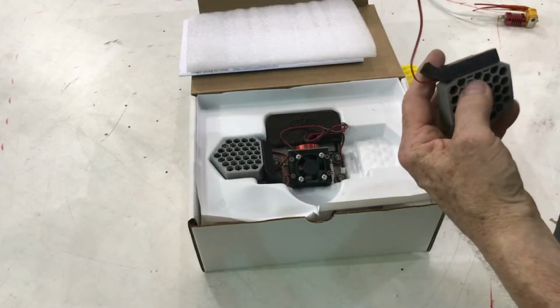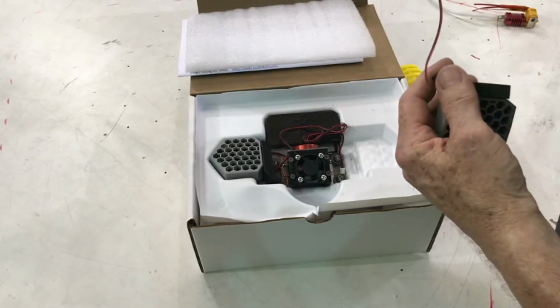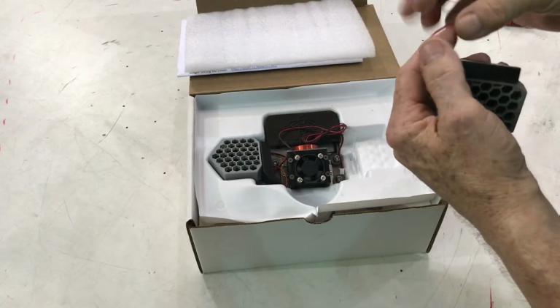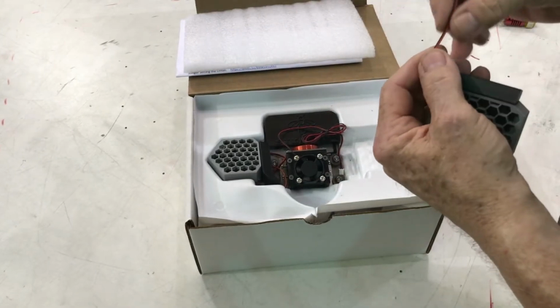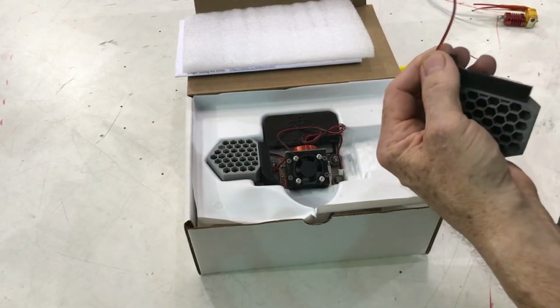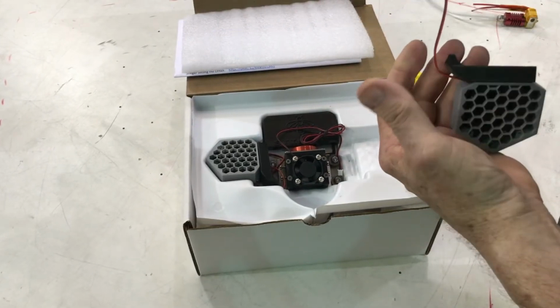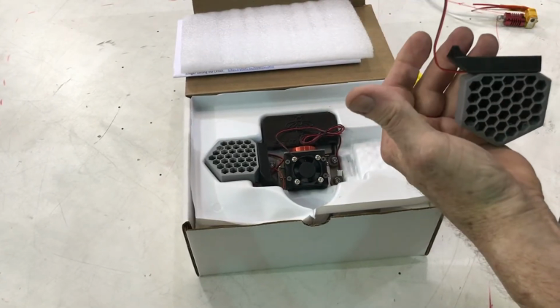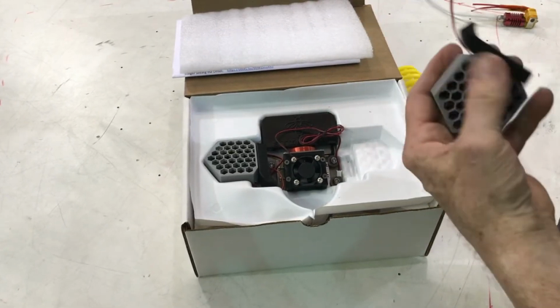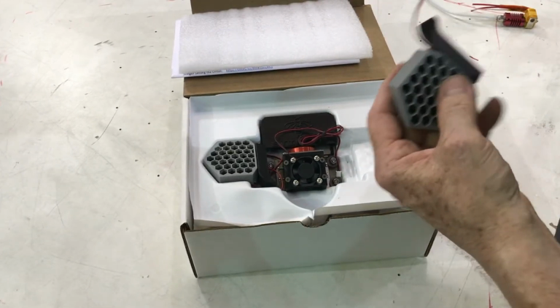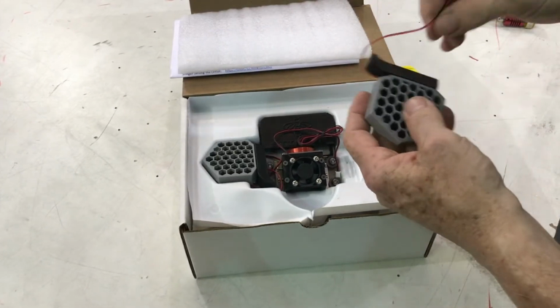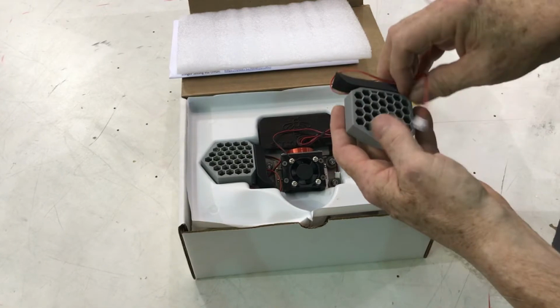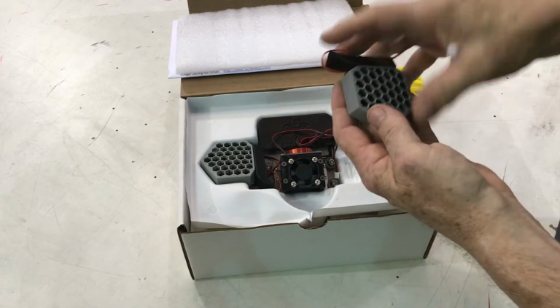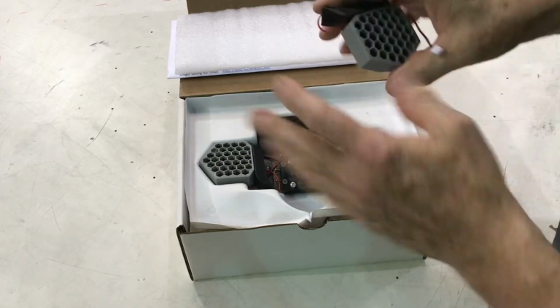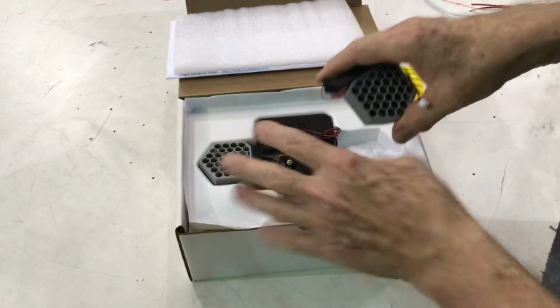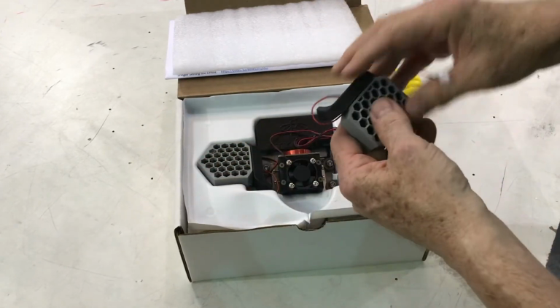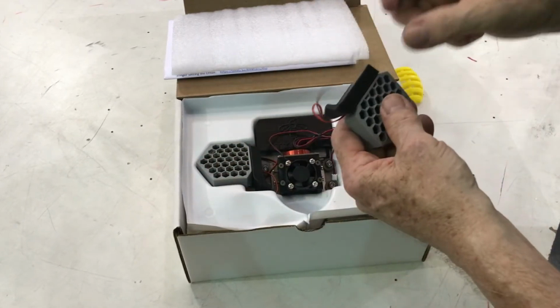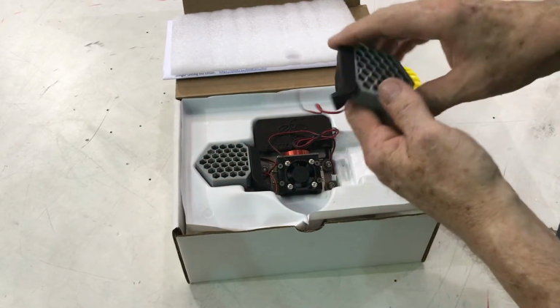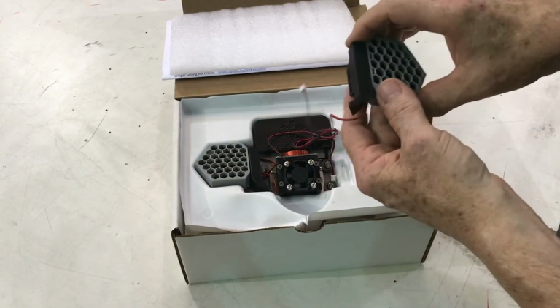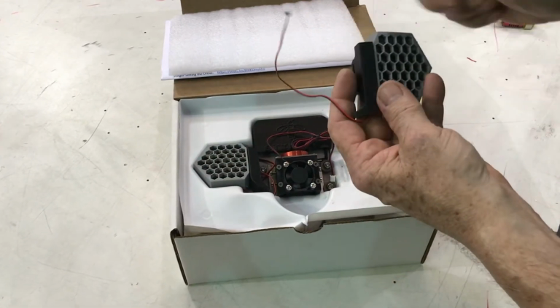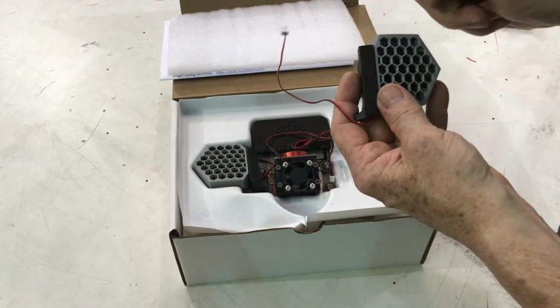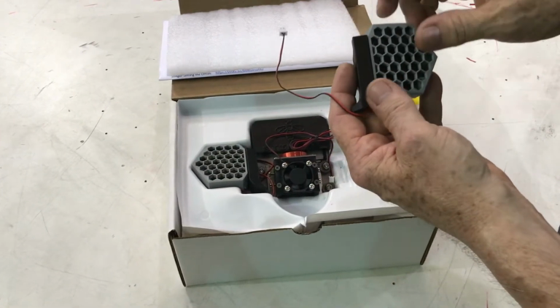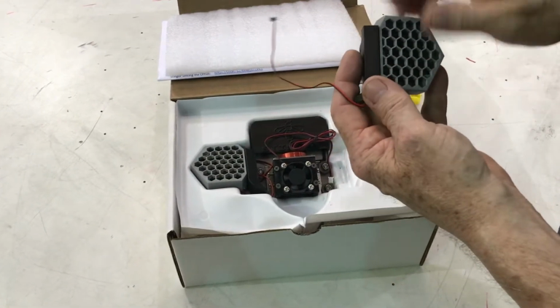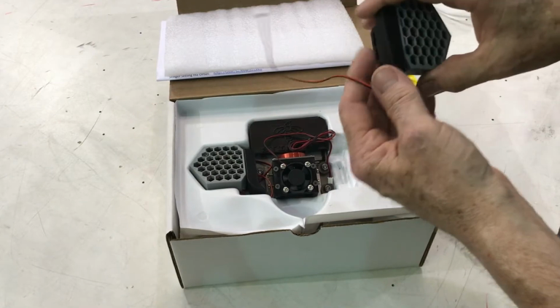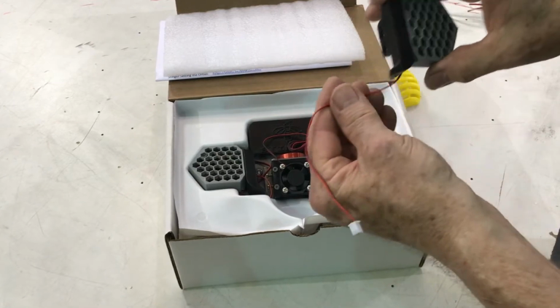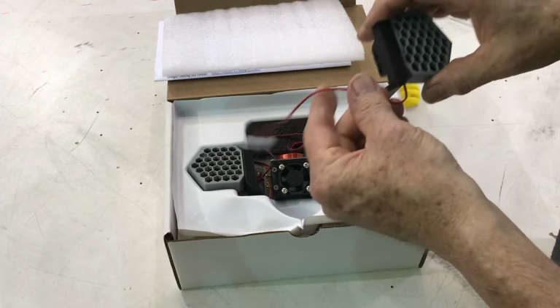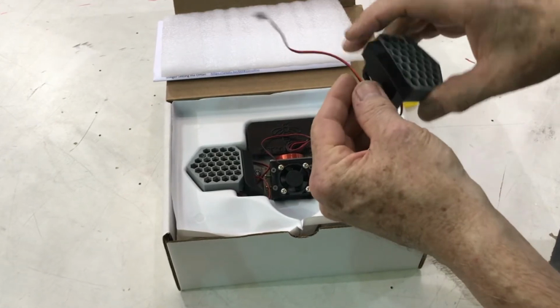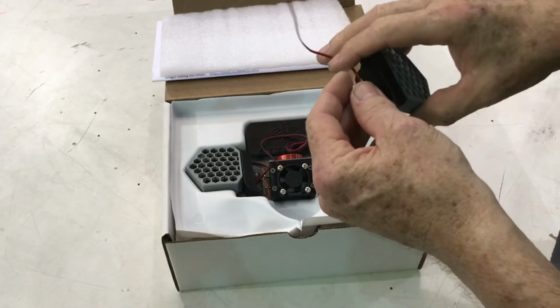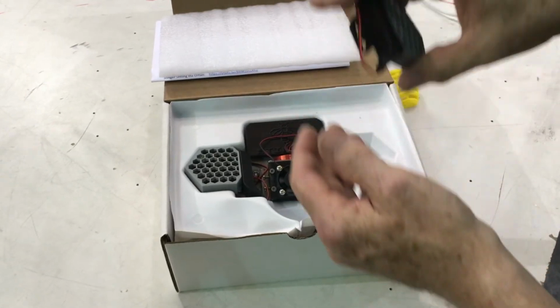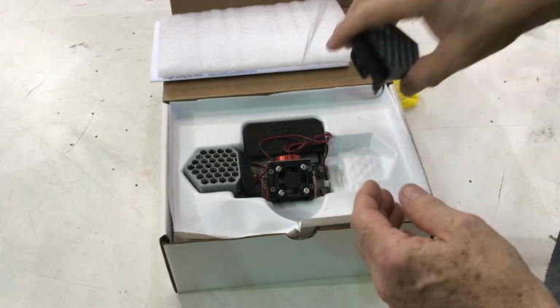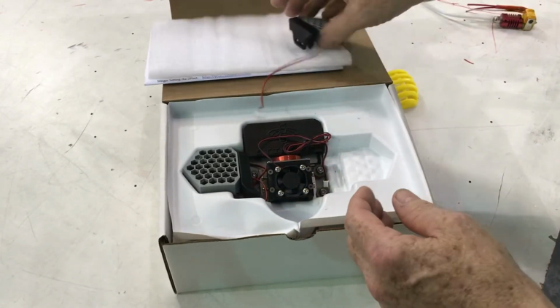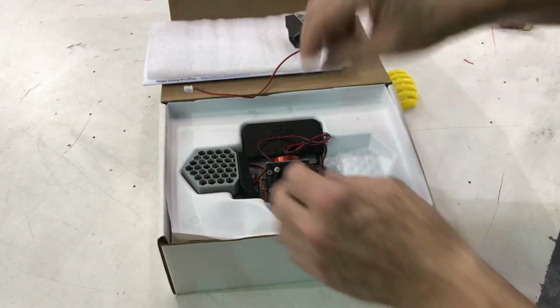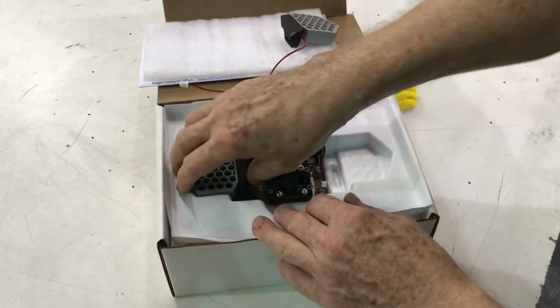We have solderless connectors so you can trim these to whatever length you need them. The solderless connectors in the package can be crimped into place and they have a little heat shrink tubing around them — you heat shrink them in. They're really great stuff.